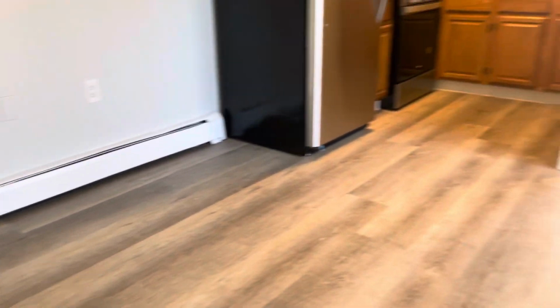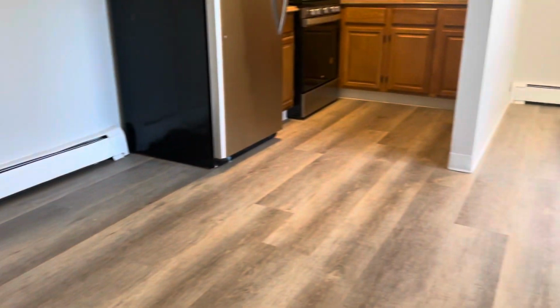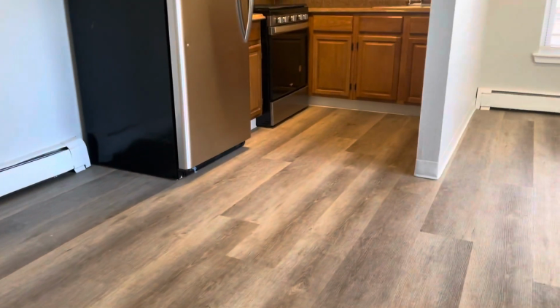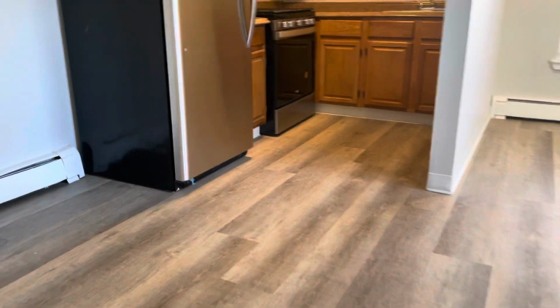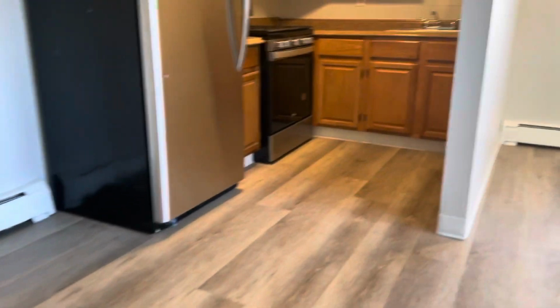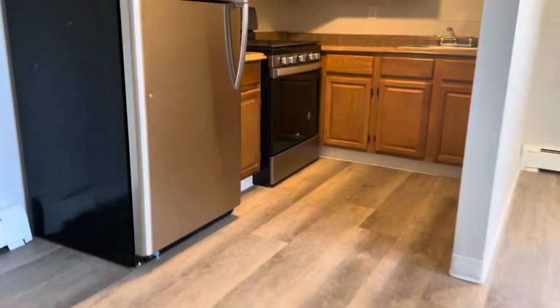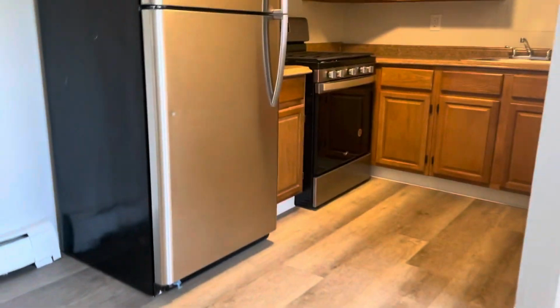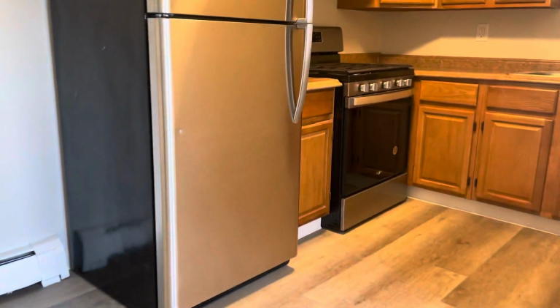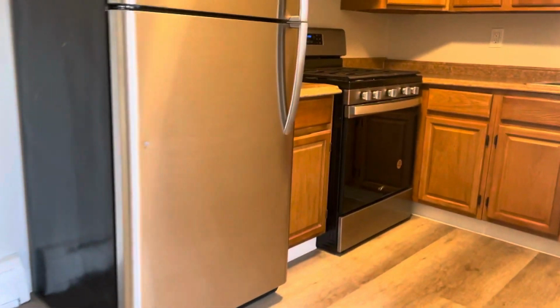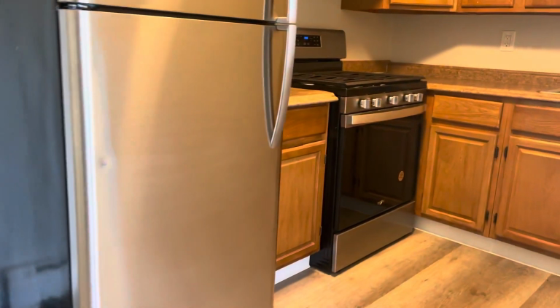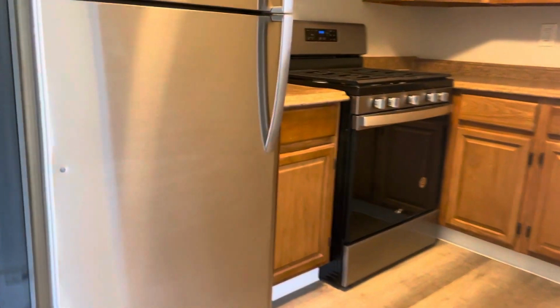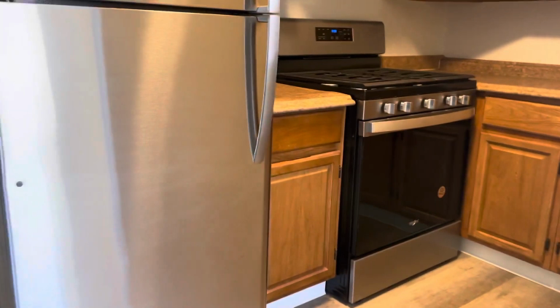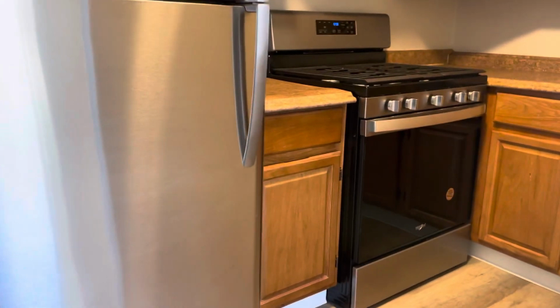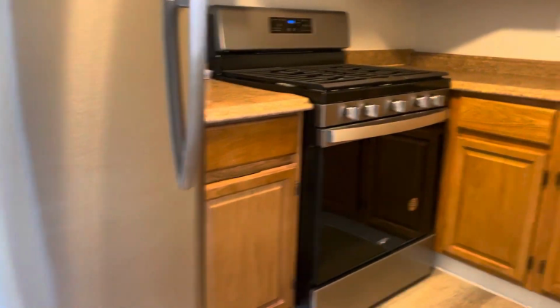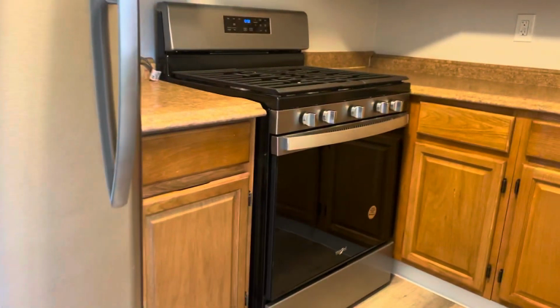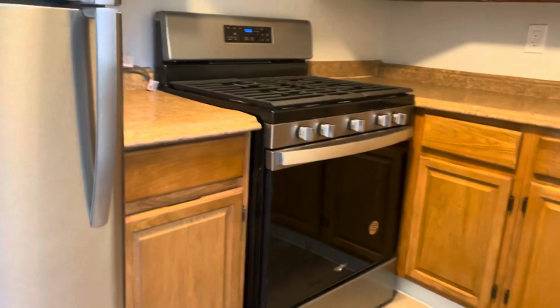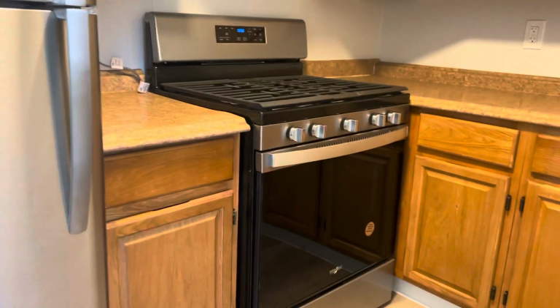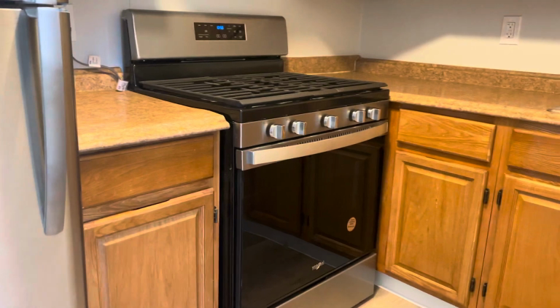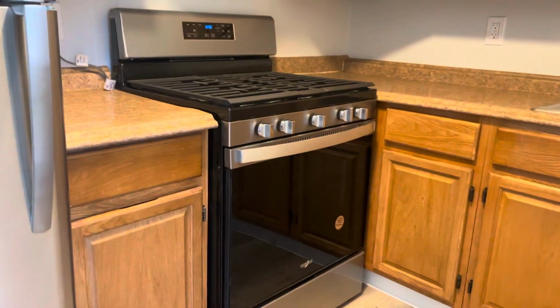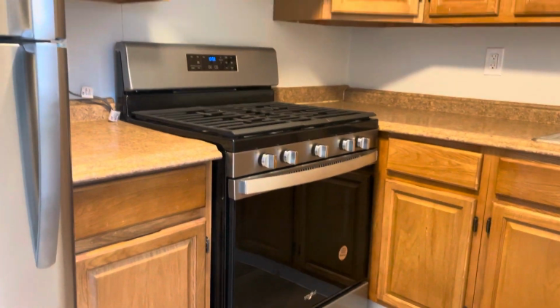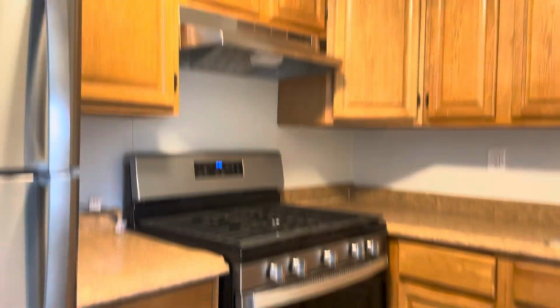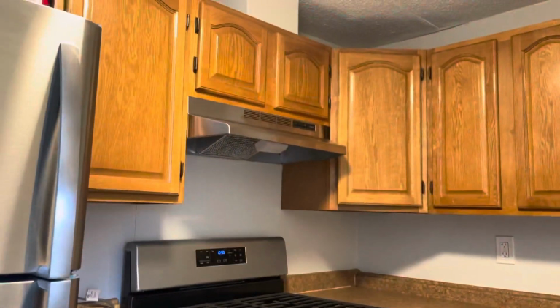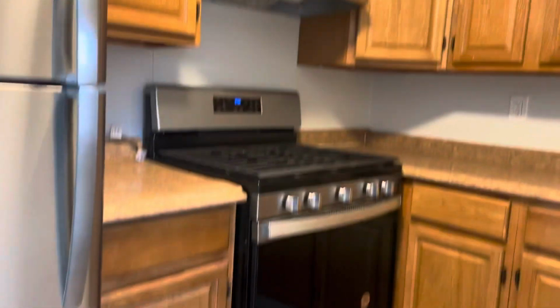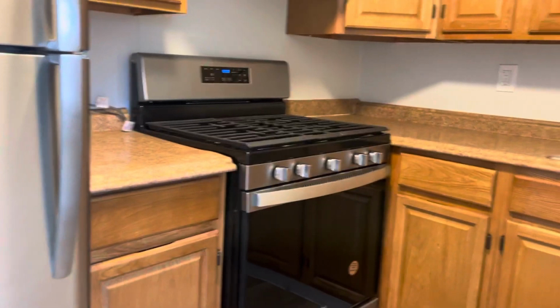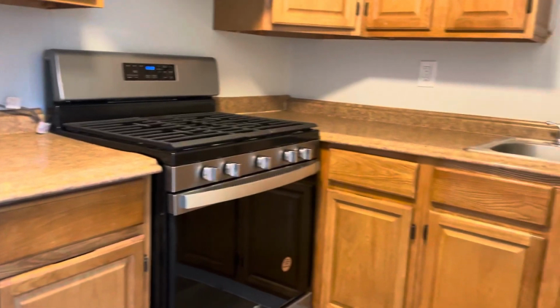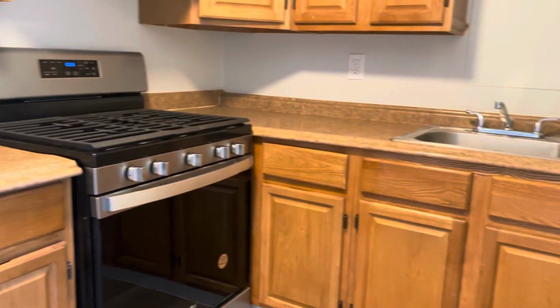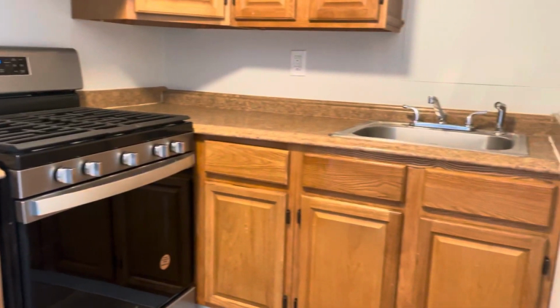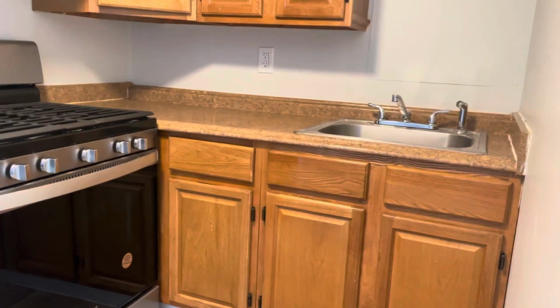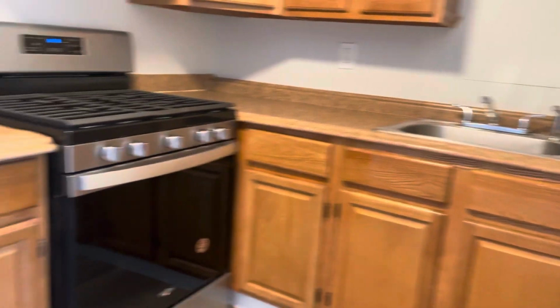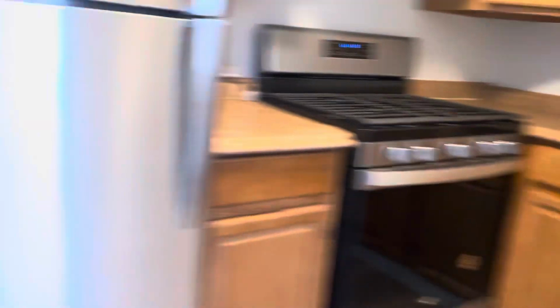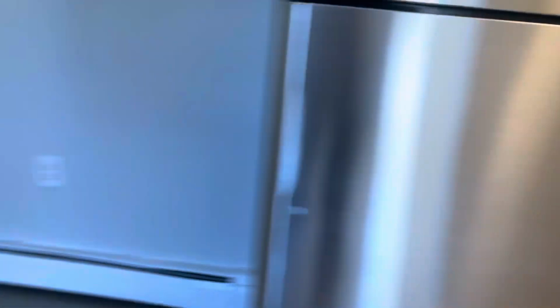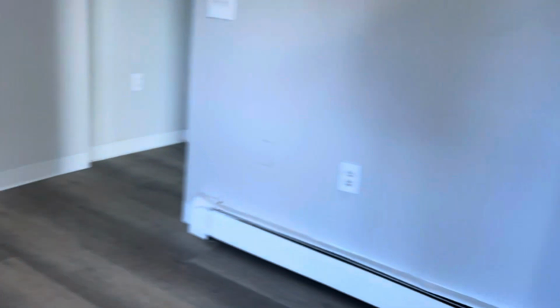So, kitchen area. You've got a stainless steel refrigerator, brand new. State-of-the-art gas stove. Cabinet space and countertop space.